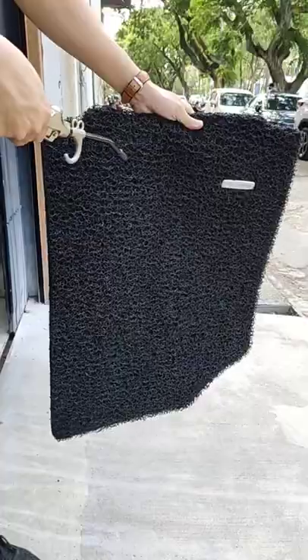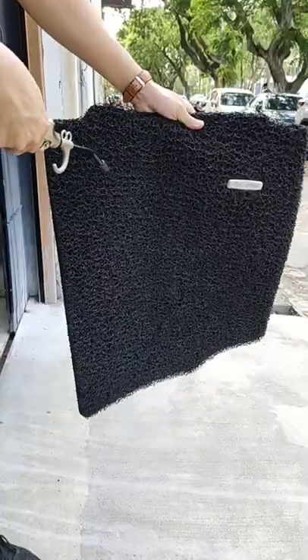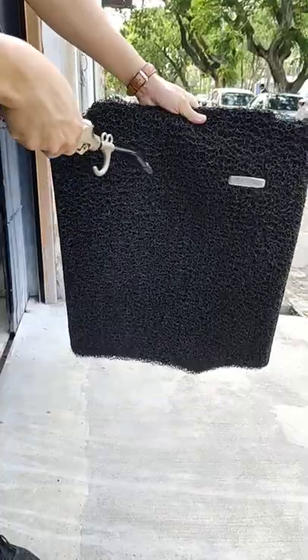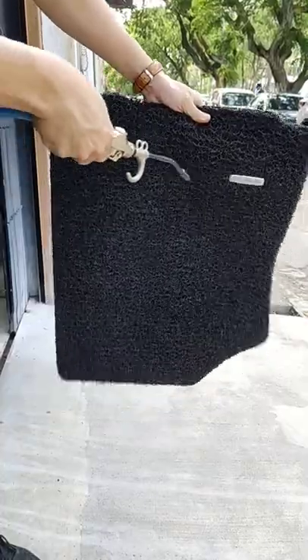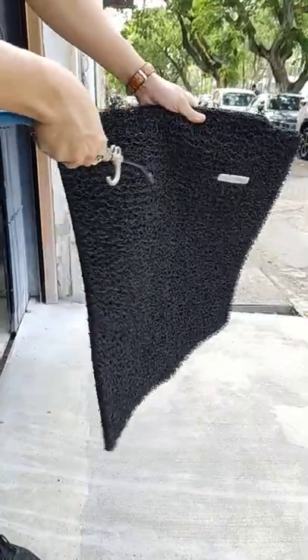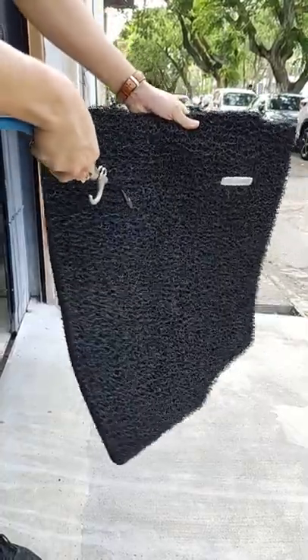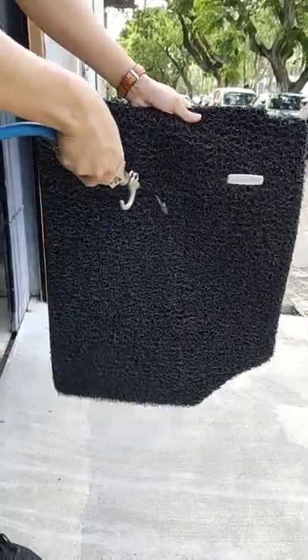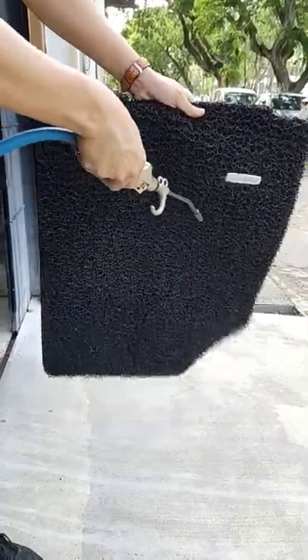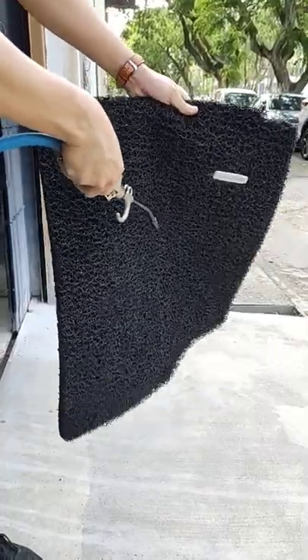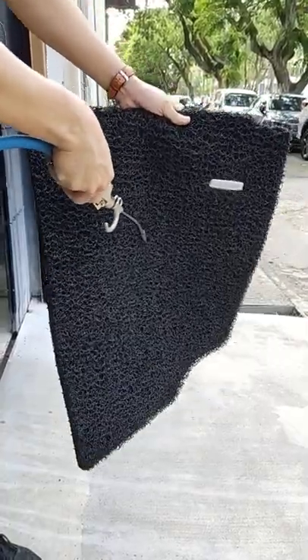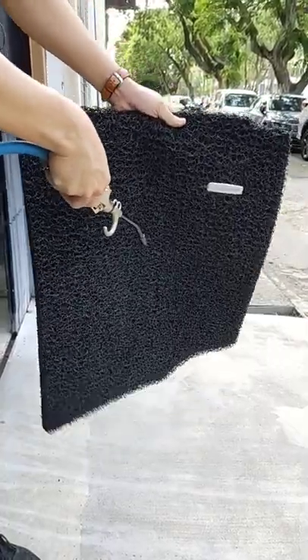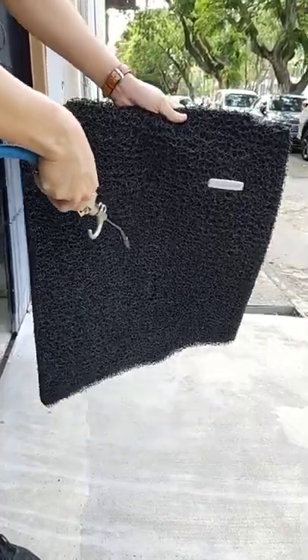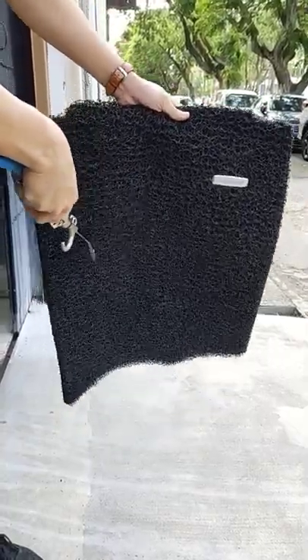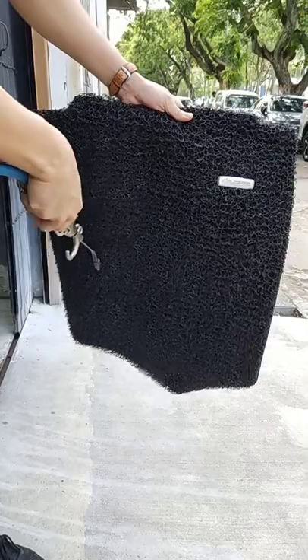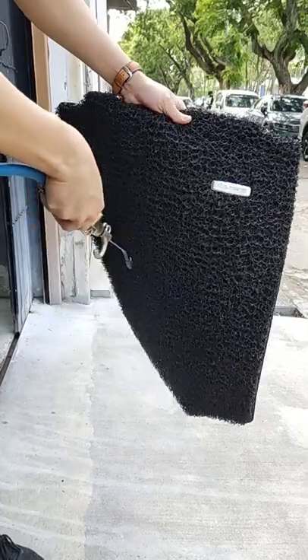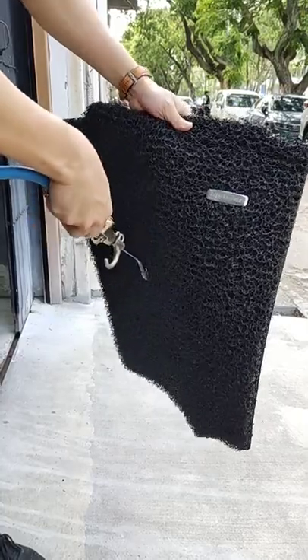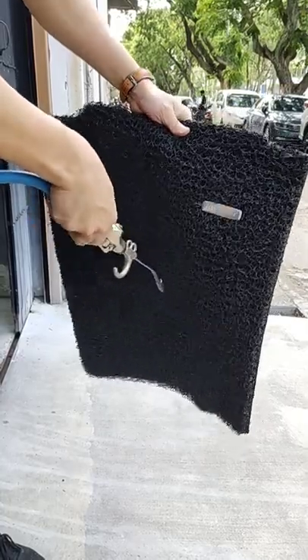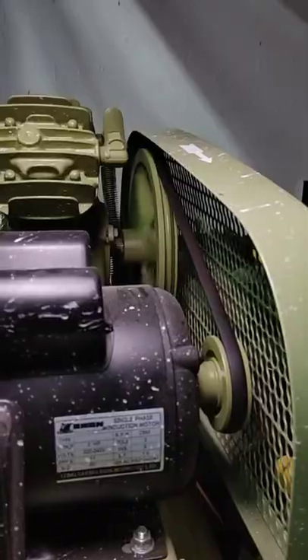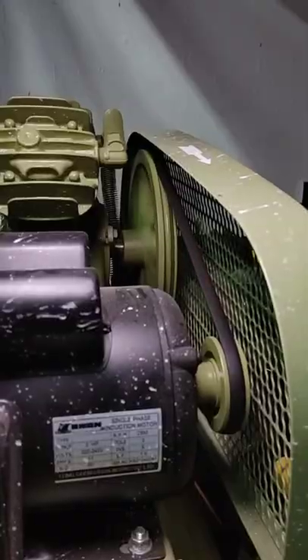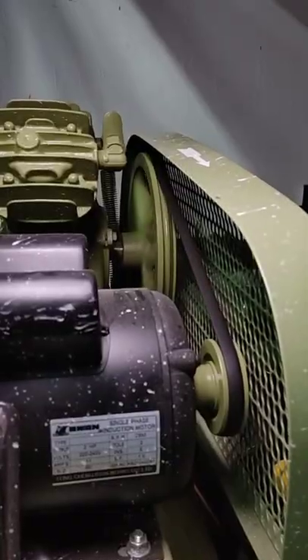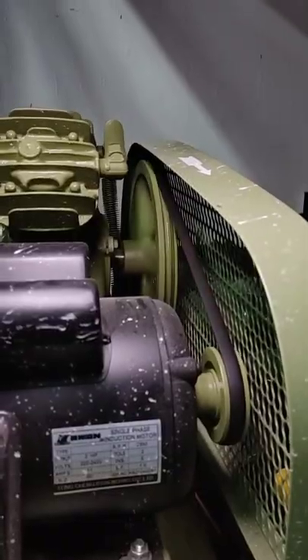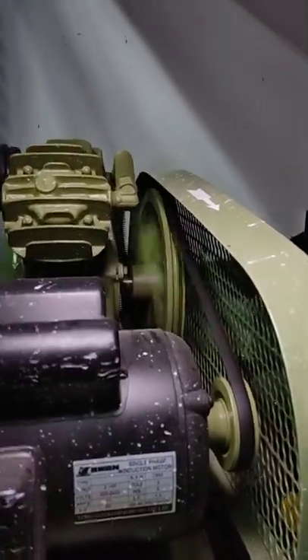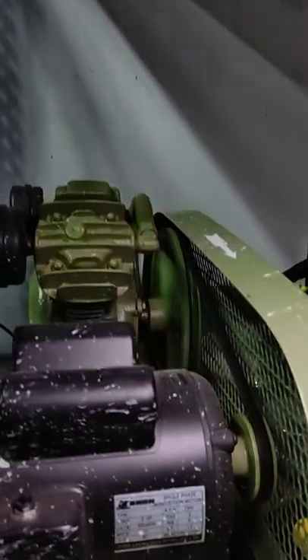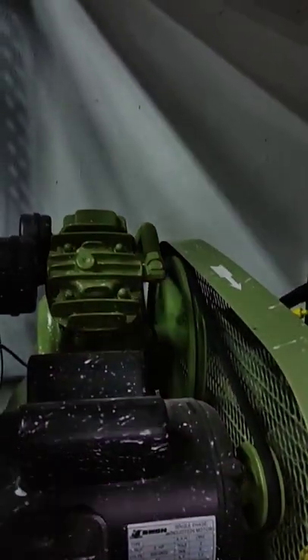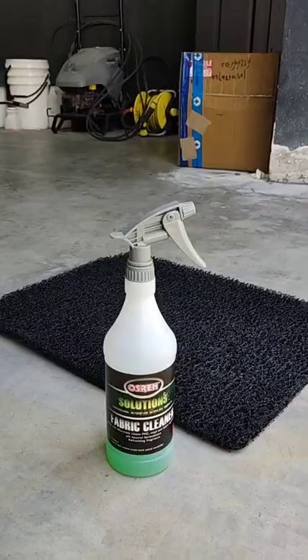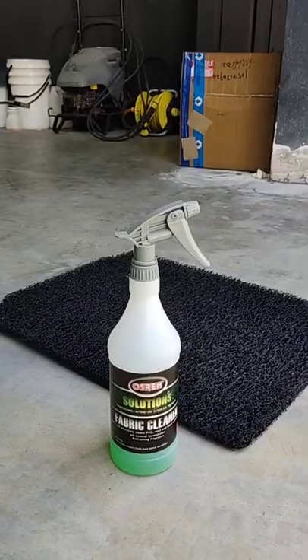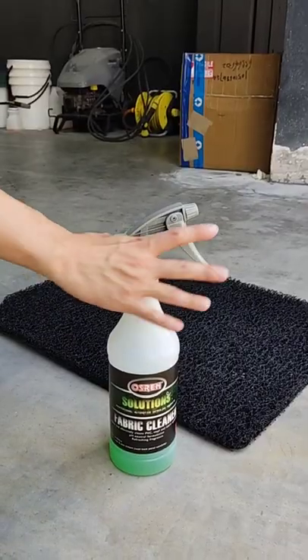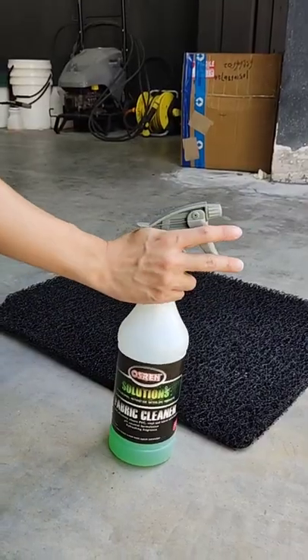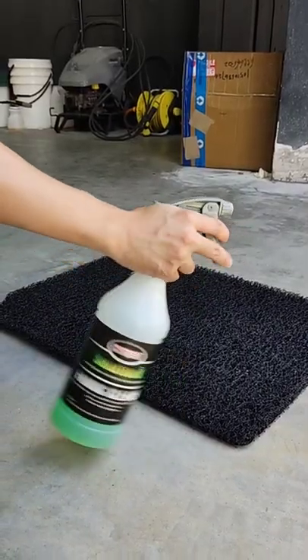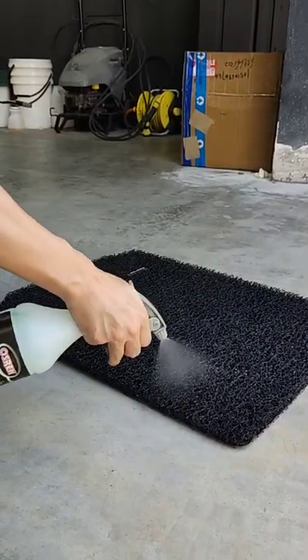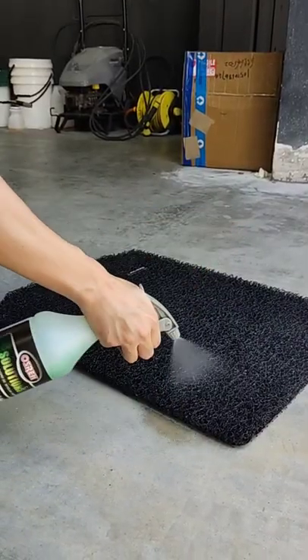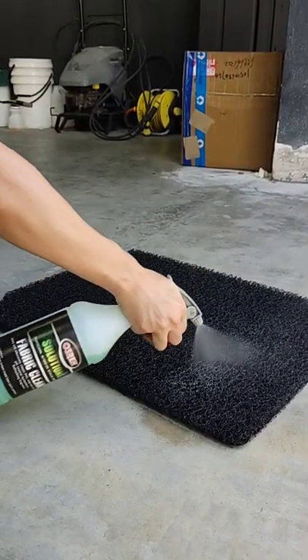I've seen some using compressed air, but this is only possible with a compressor and not everyone has one. Or do you power wash it with a cleaner?